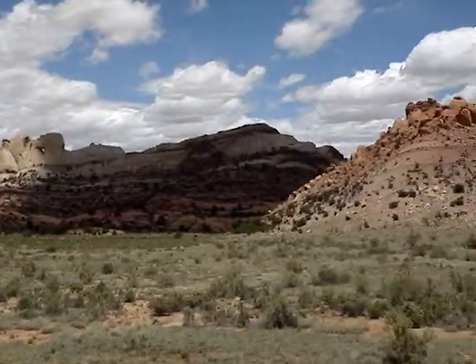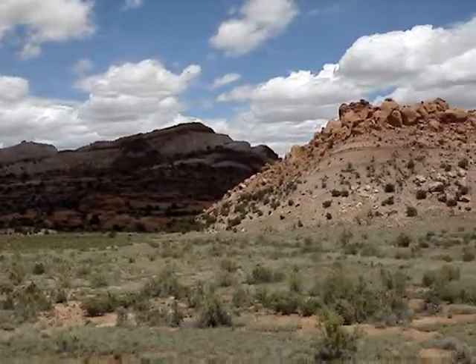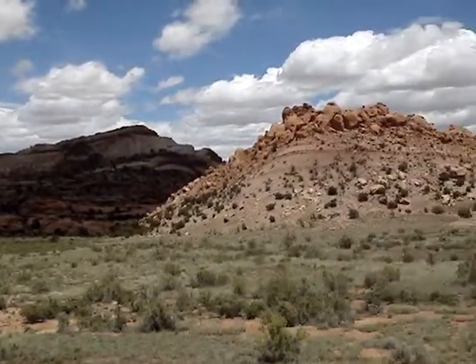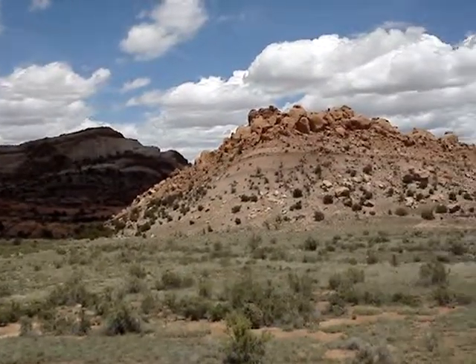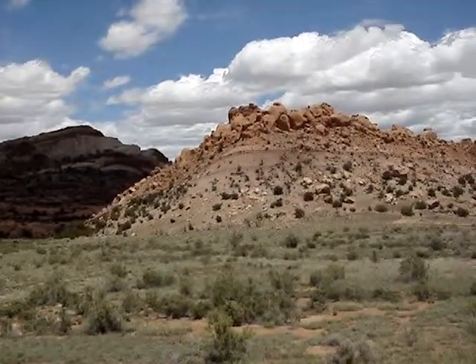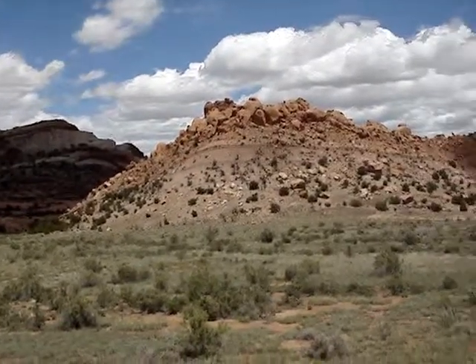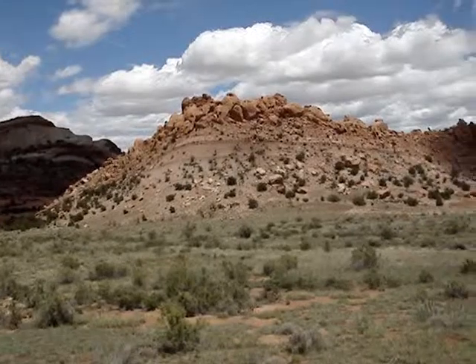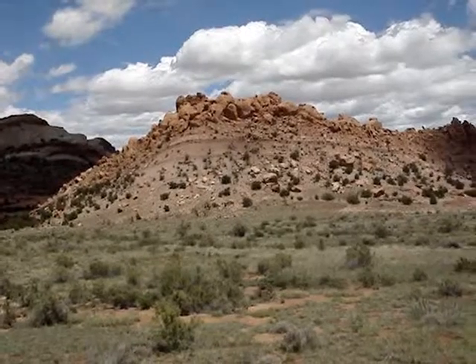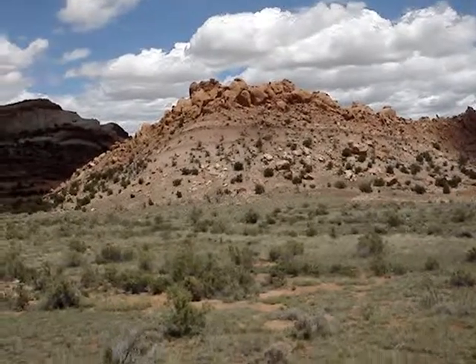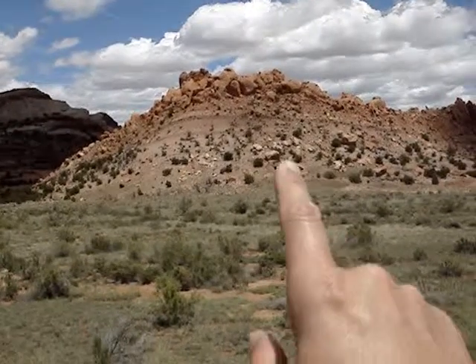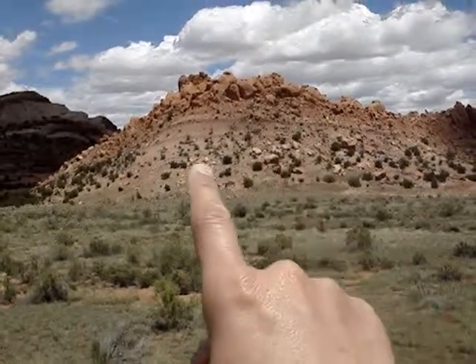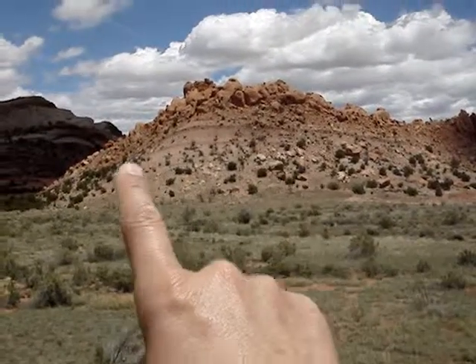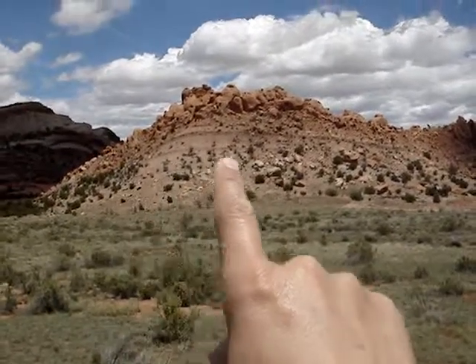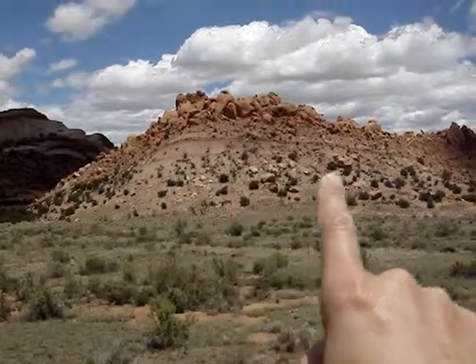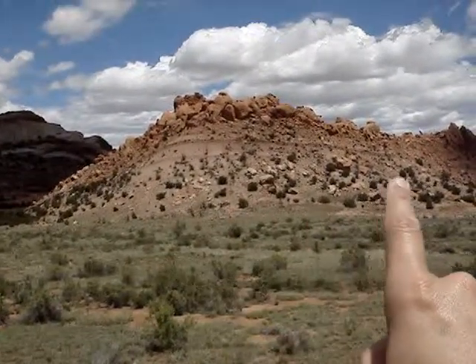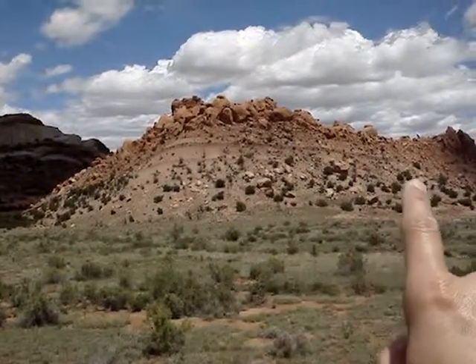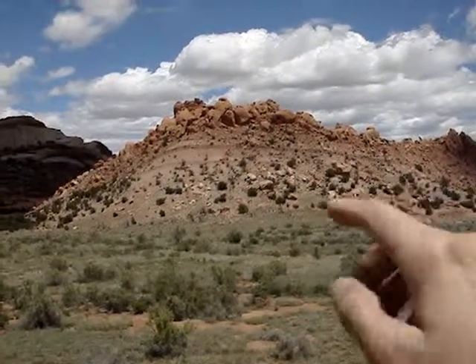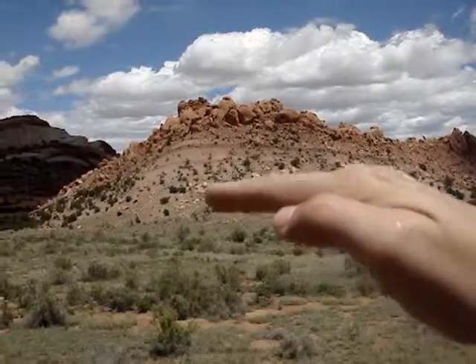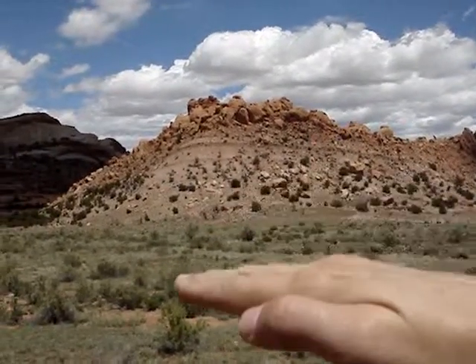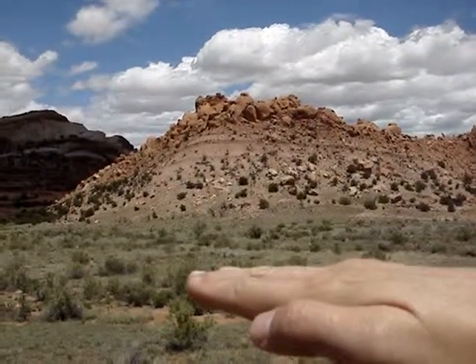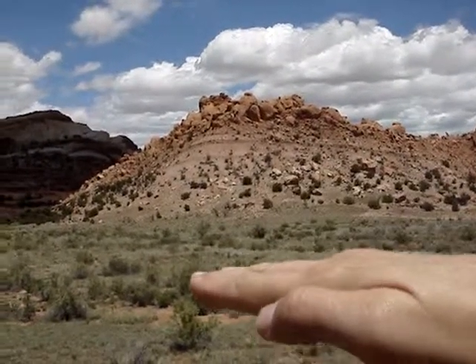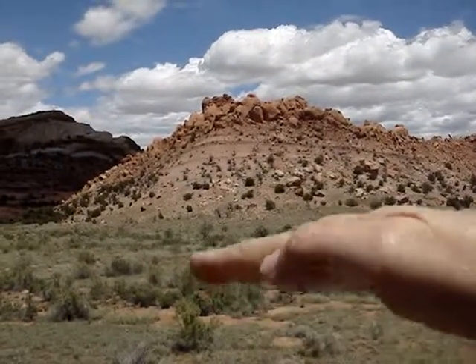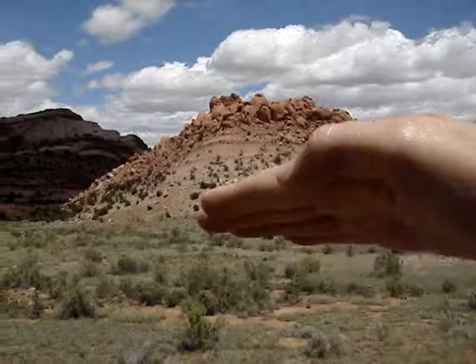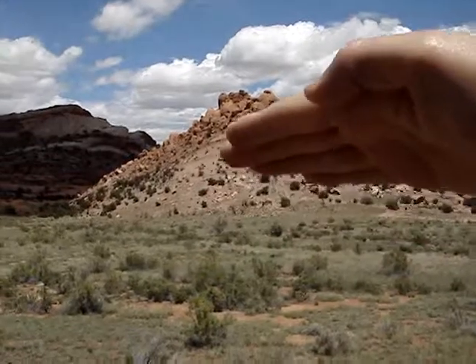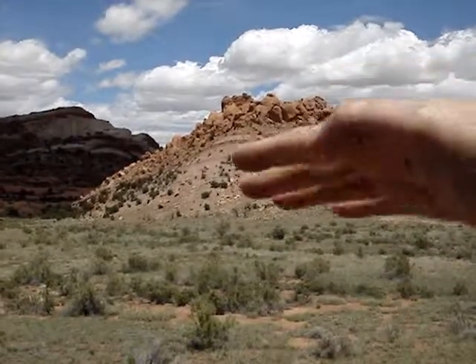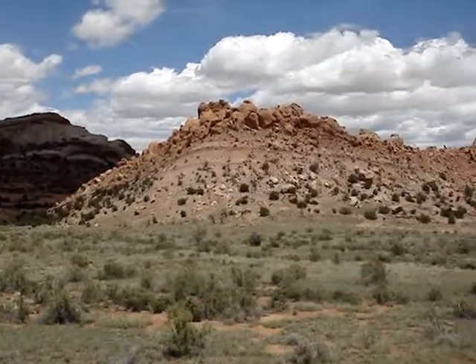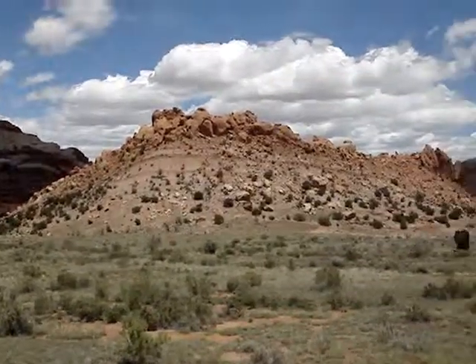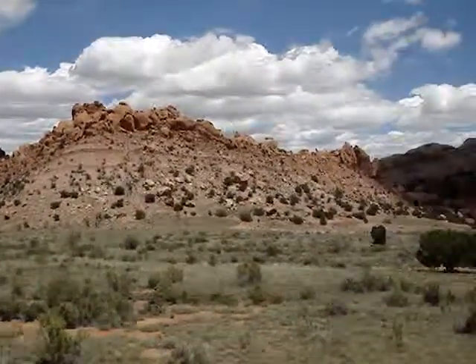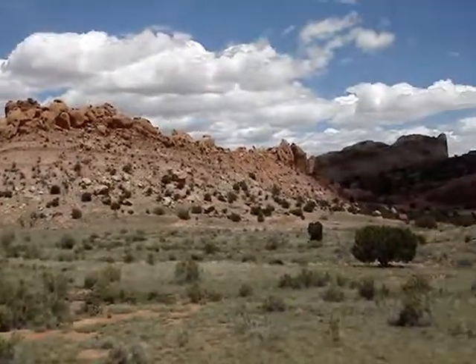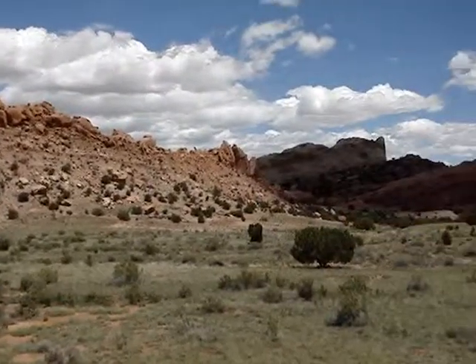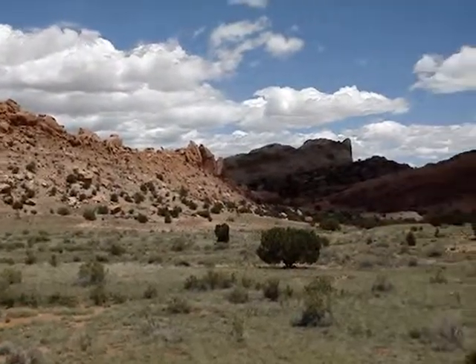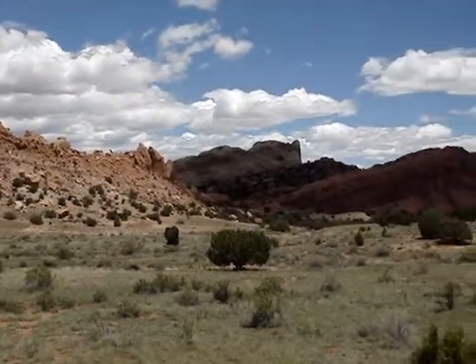This one here, it's kind of difficult to see, but this used to be underground right here. This was flat and you've got to lift it up. Now you can see the inside.